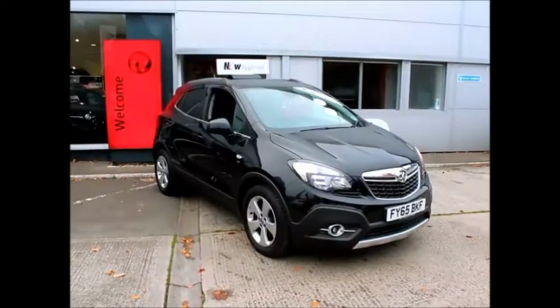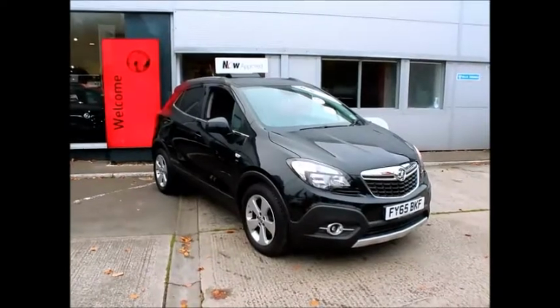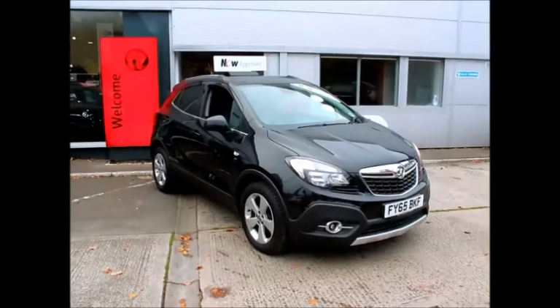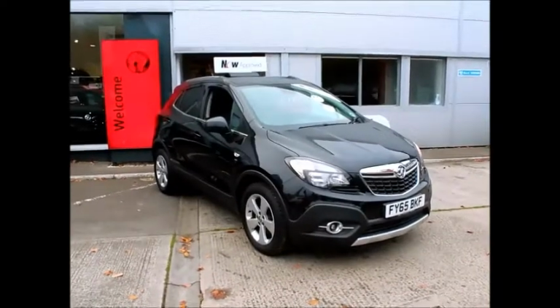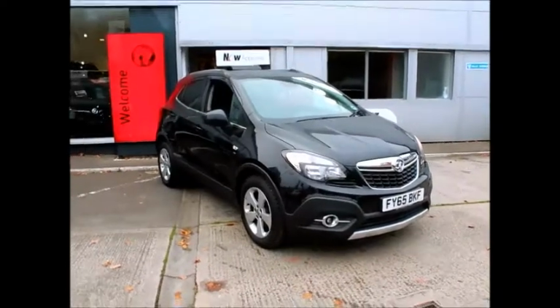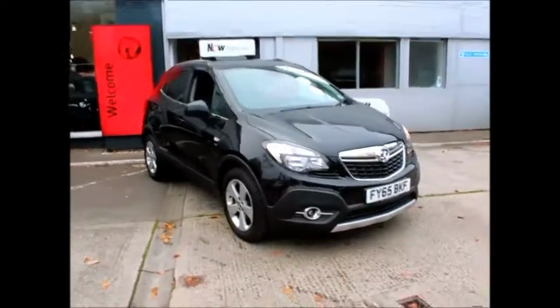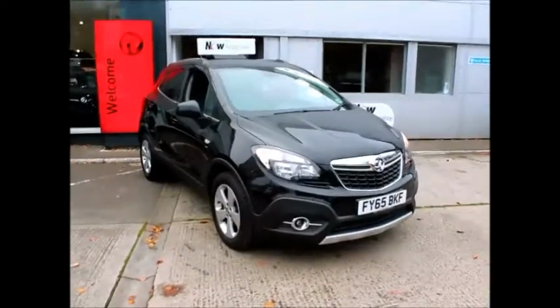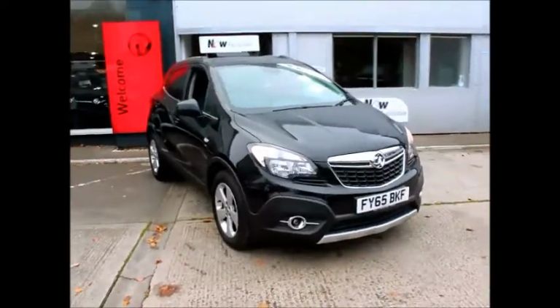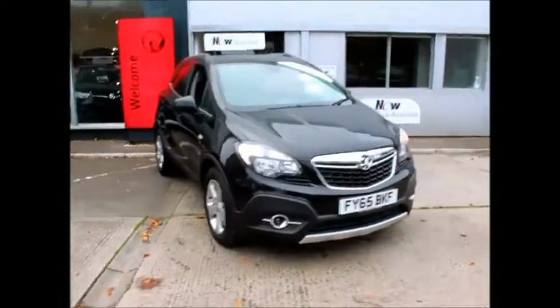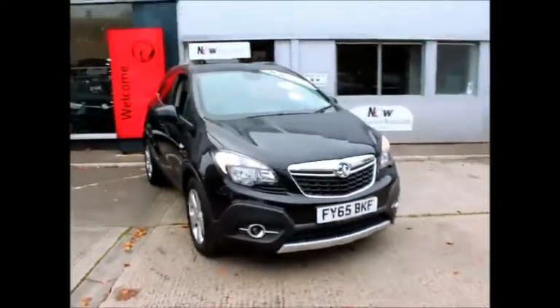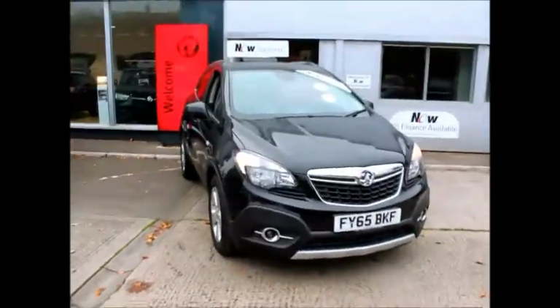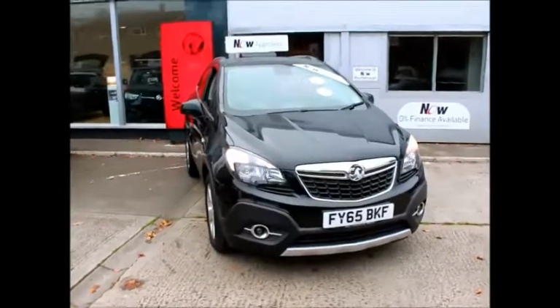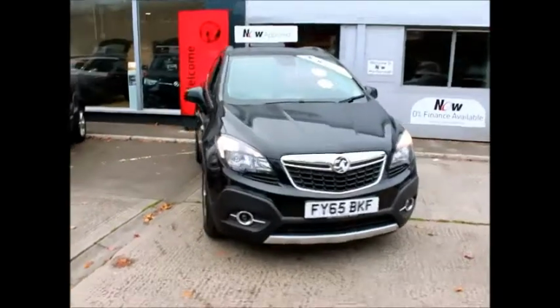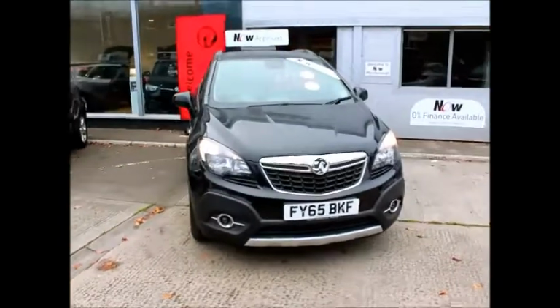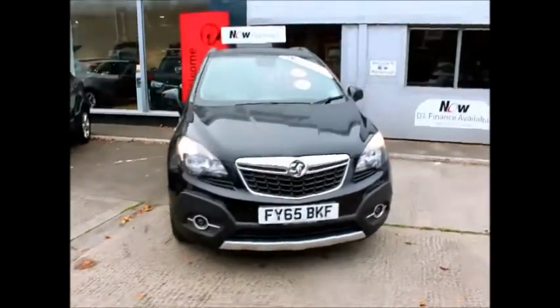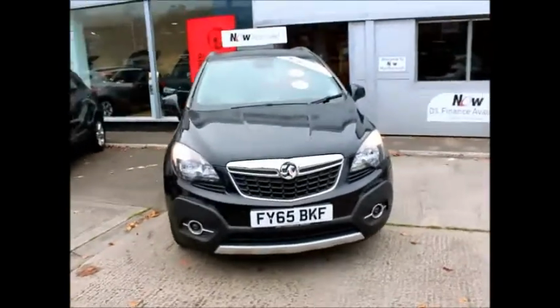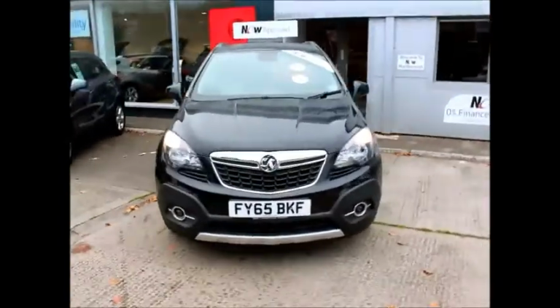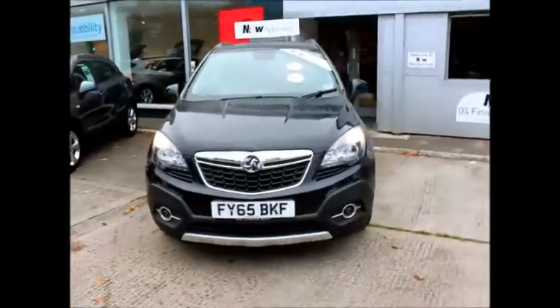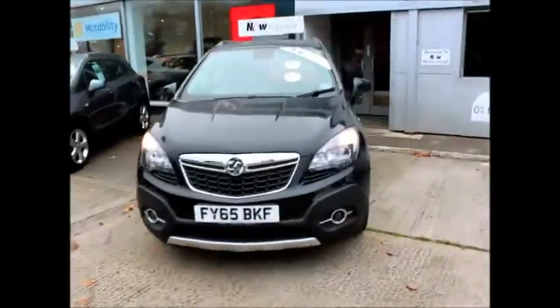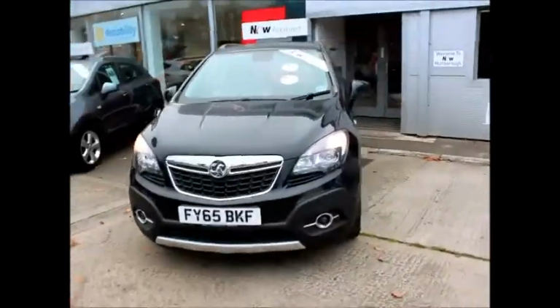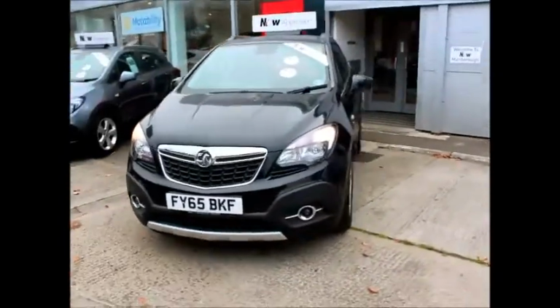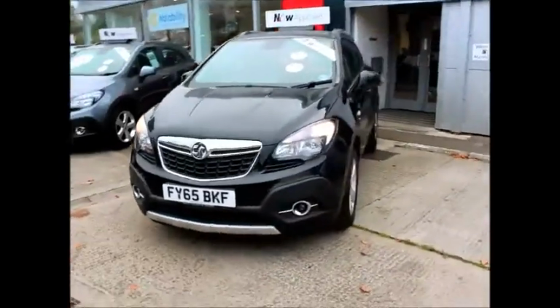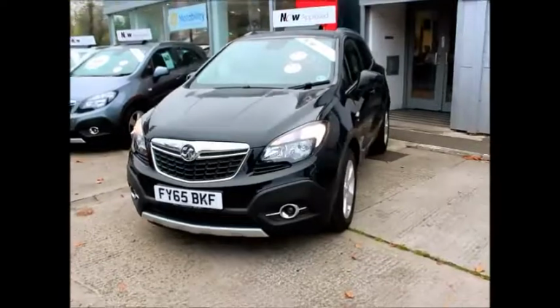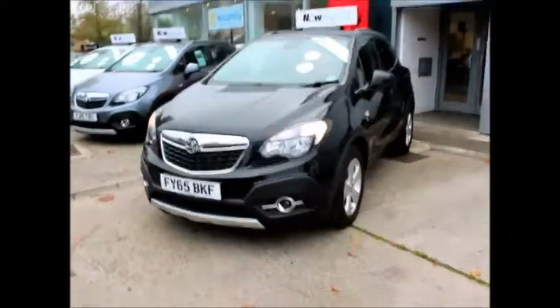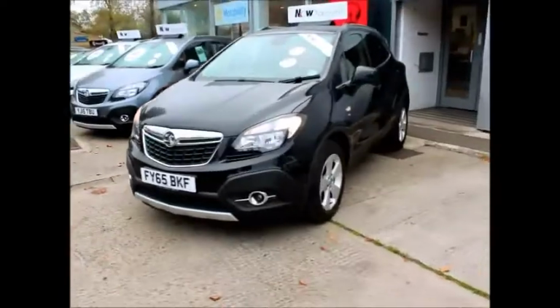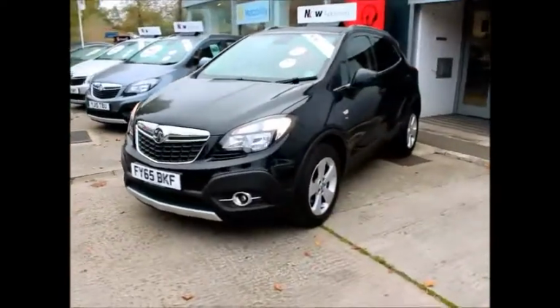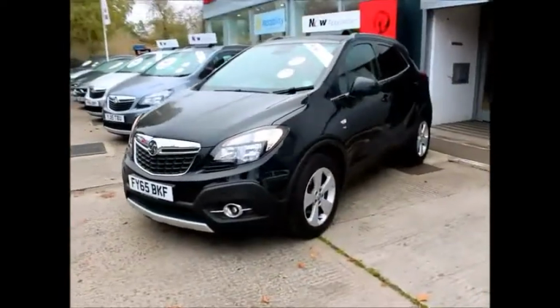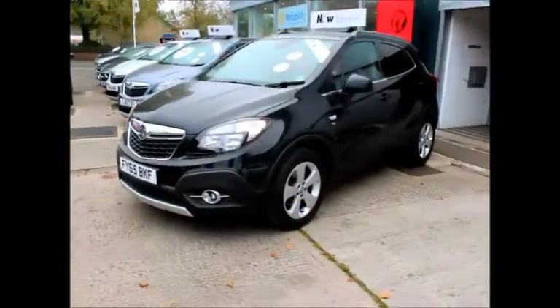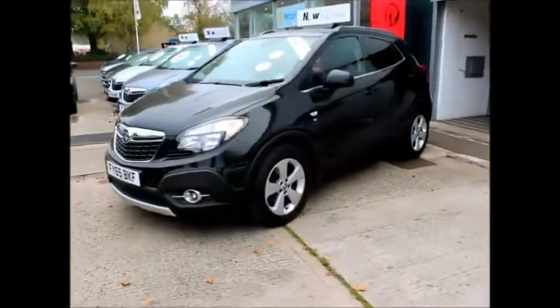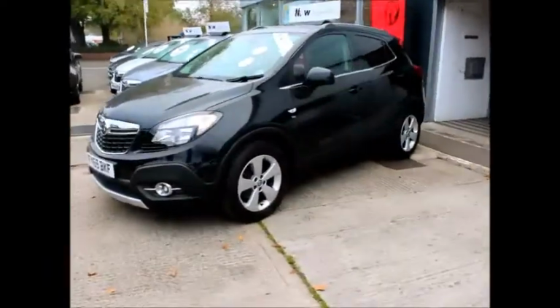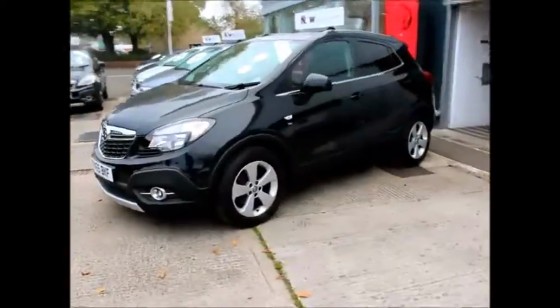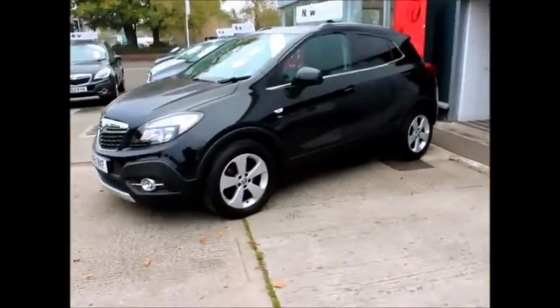Welcome to Now Vauxhall. Here today we have a Mokka SE 1.6 CDTI fitted with a manual gearbox and finished in carbon black metallic. It was registered on the 14th of the 9th of 2015 and as you can see it's on a 65 plate.